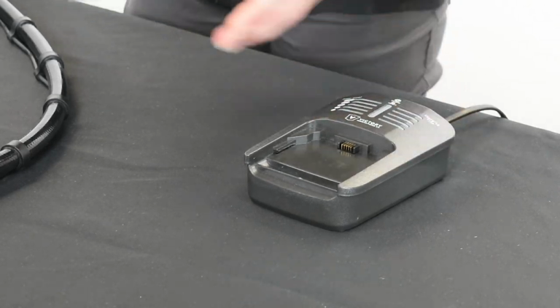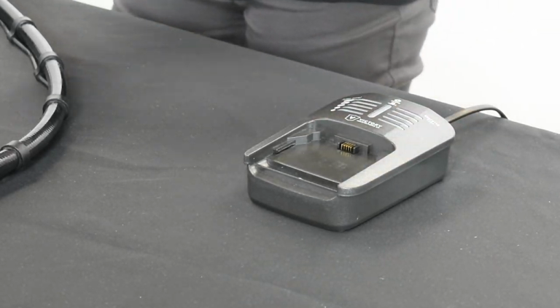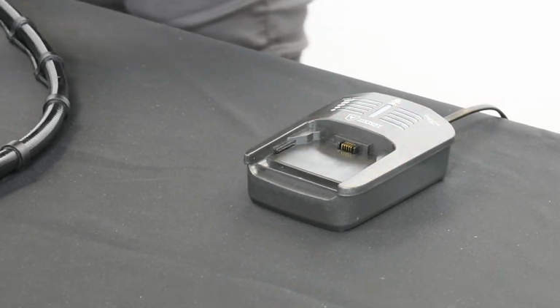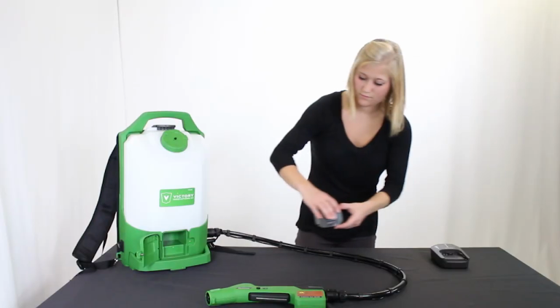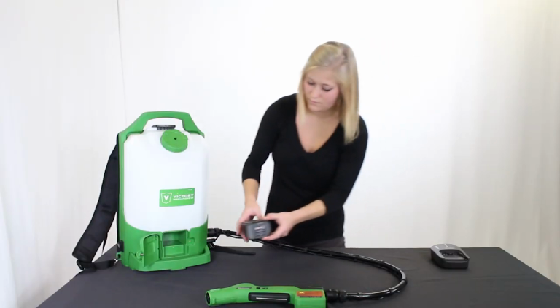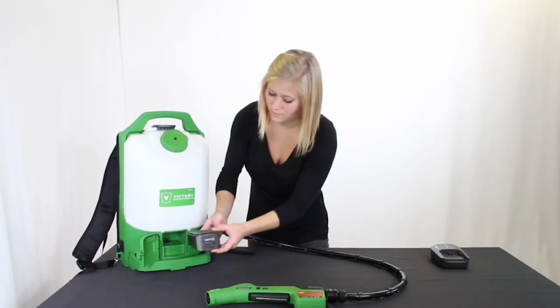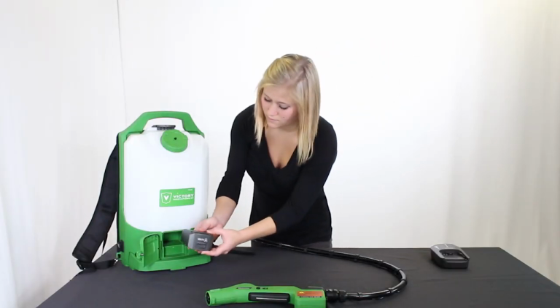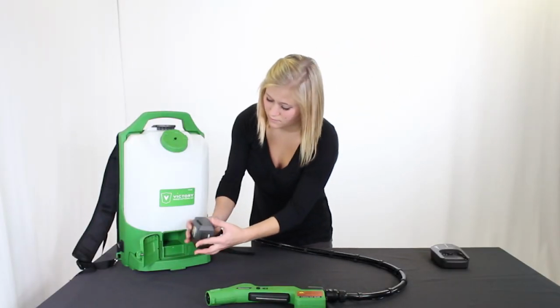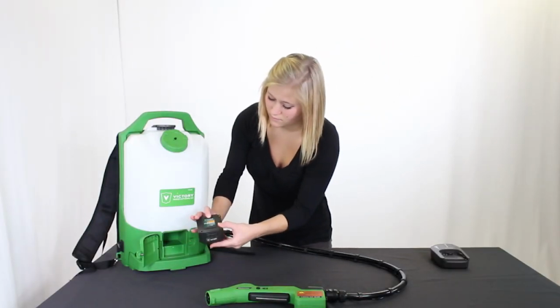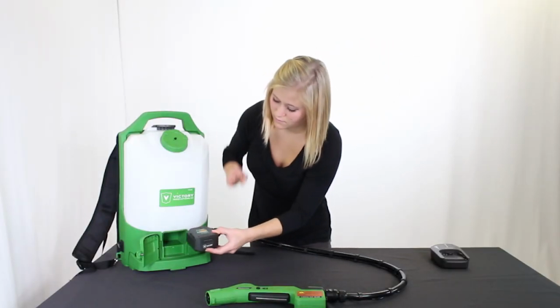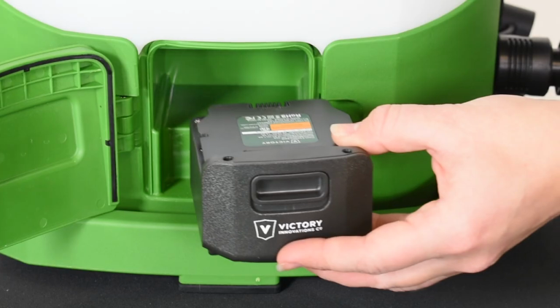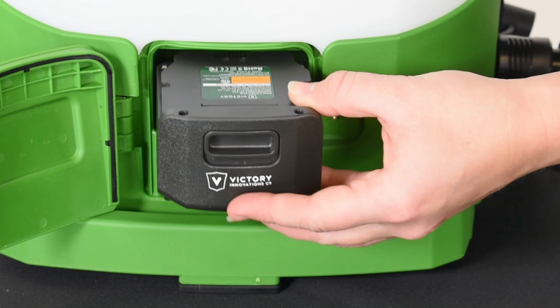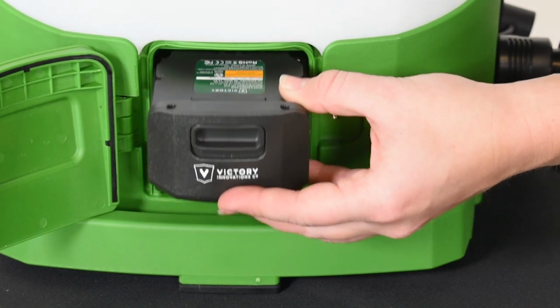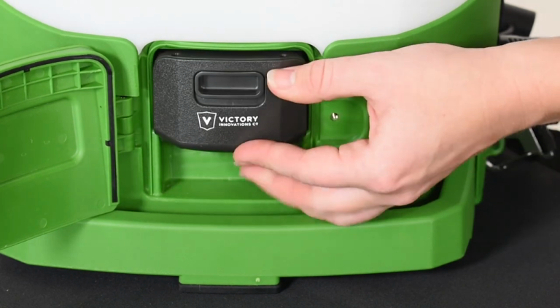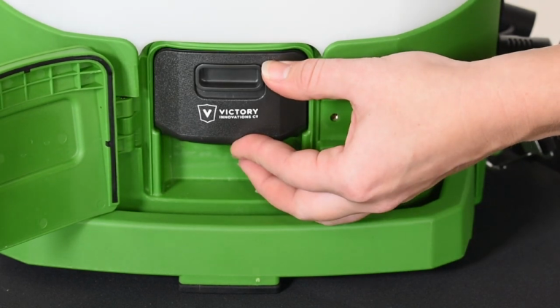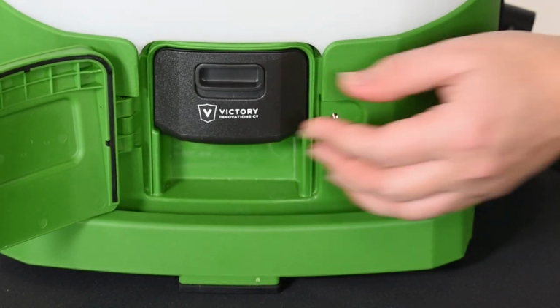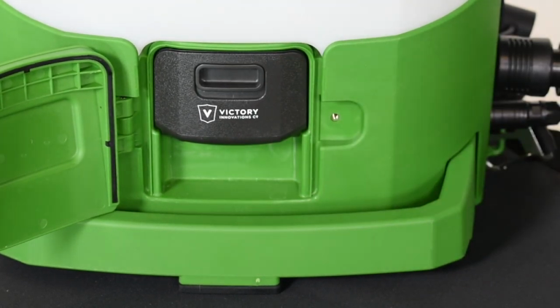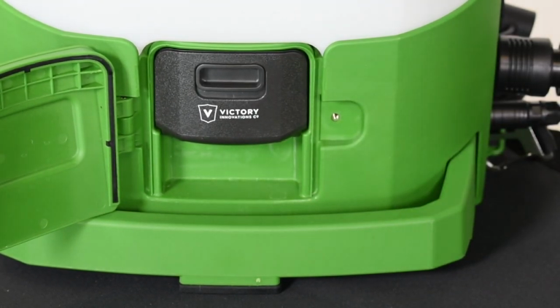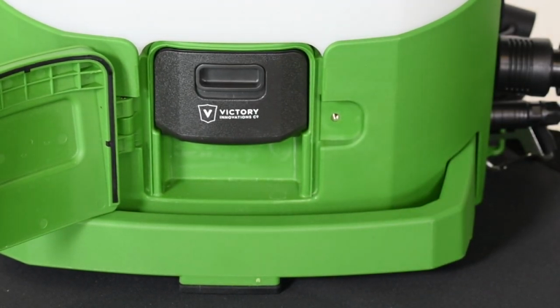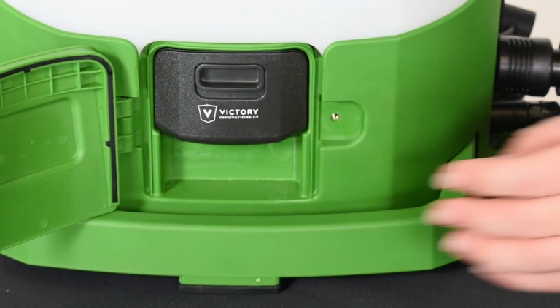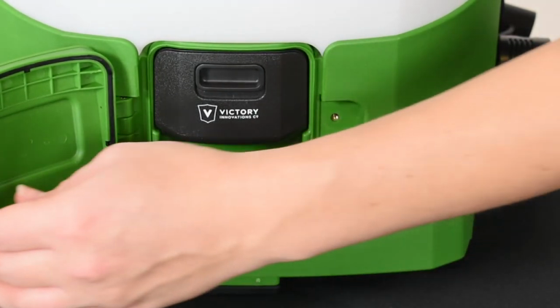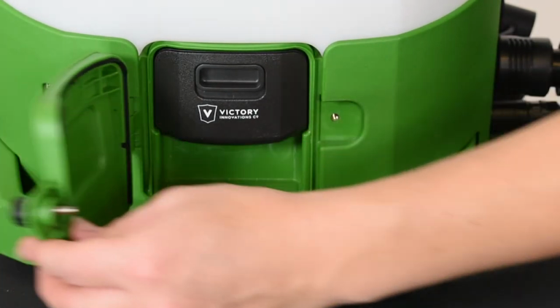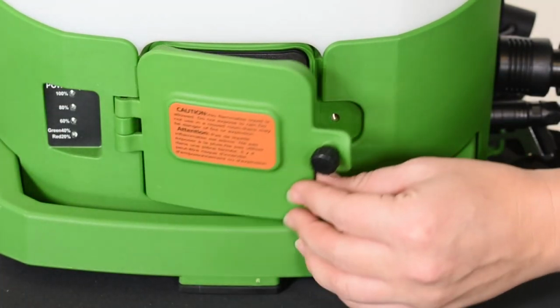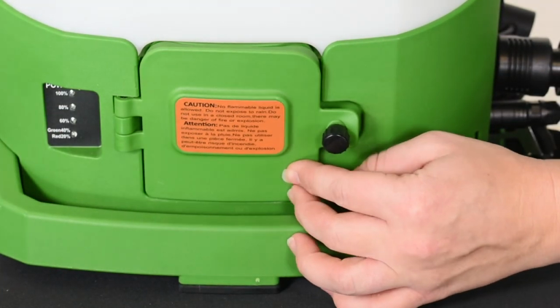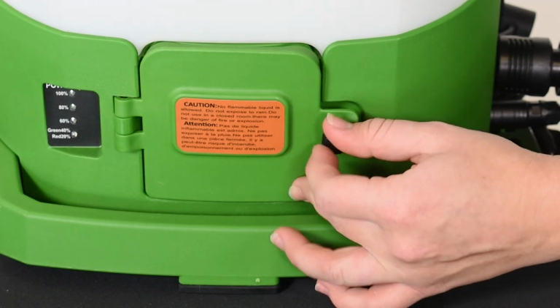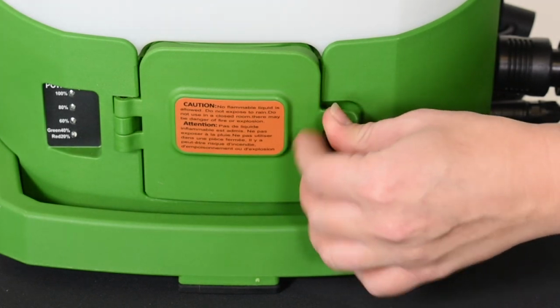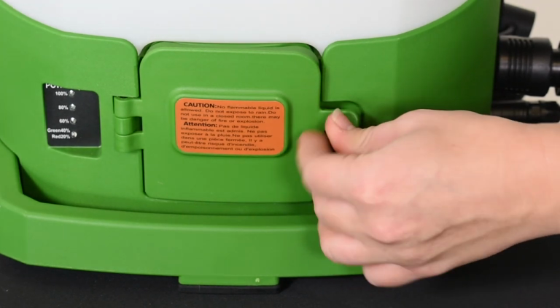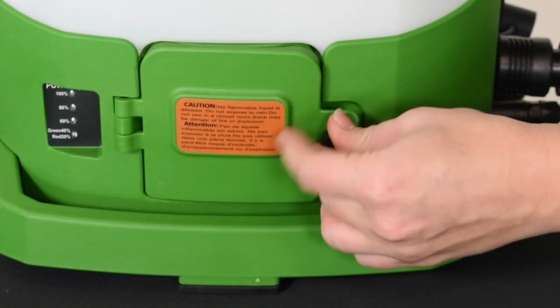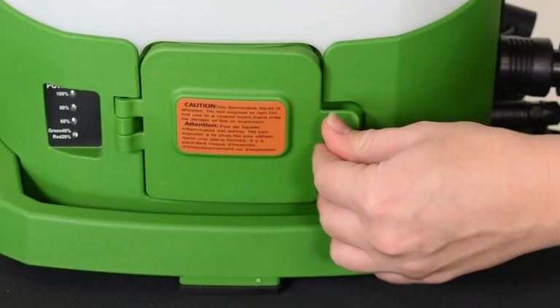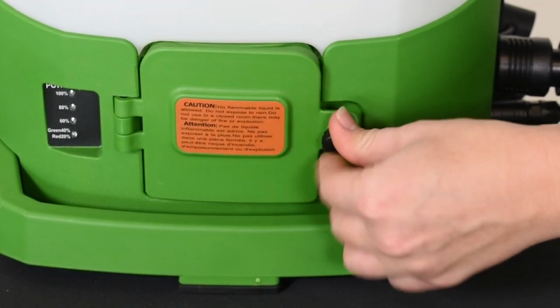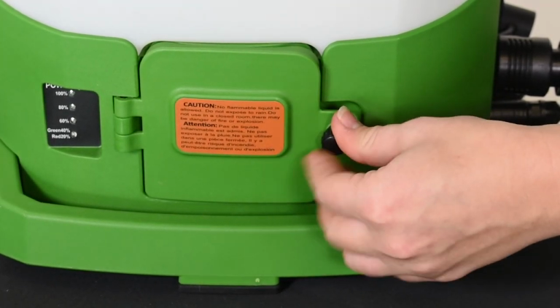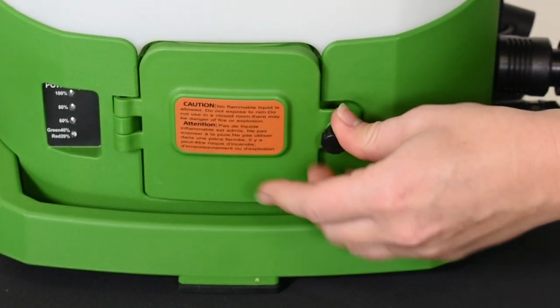When the battery is finished charging, push it into place in the front of the unit. Secure the door by tightening the knob clockwise until it can't be turned anymore.